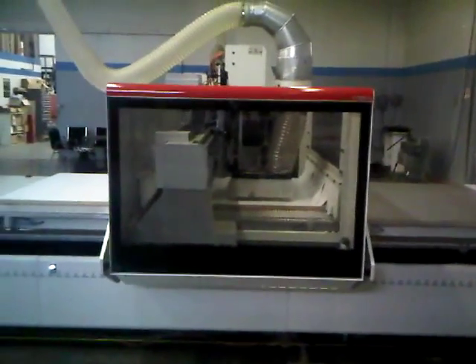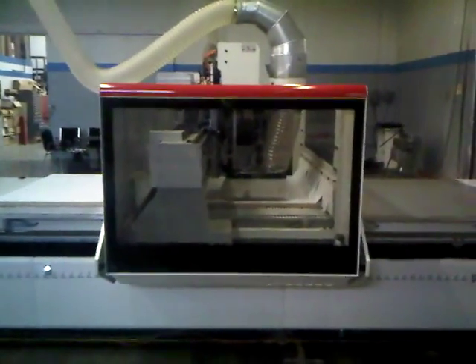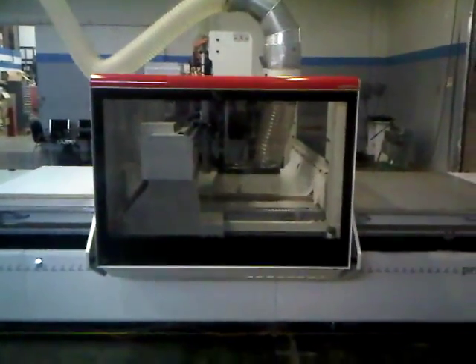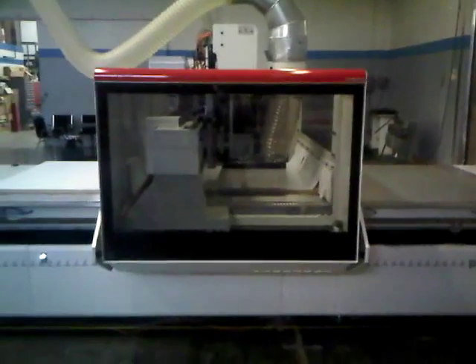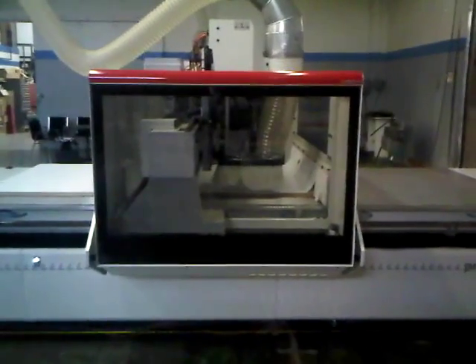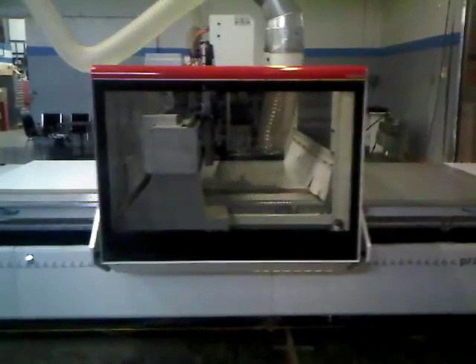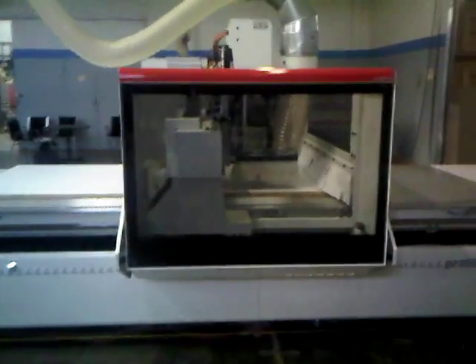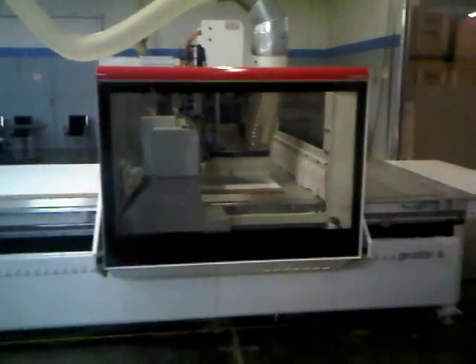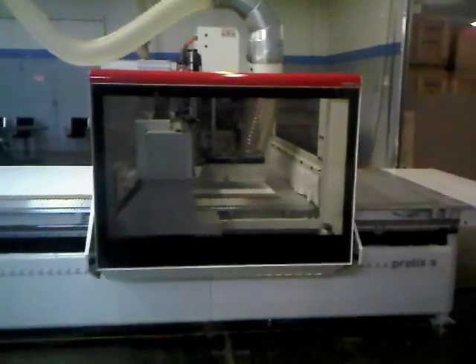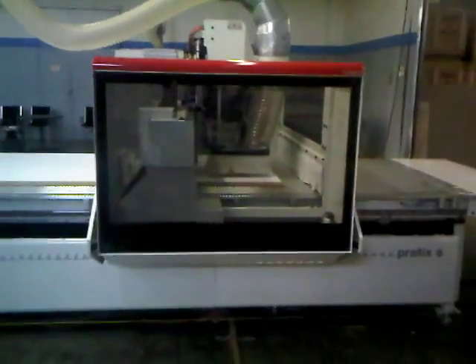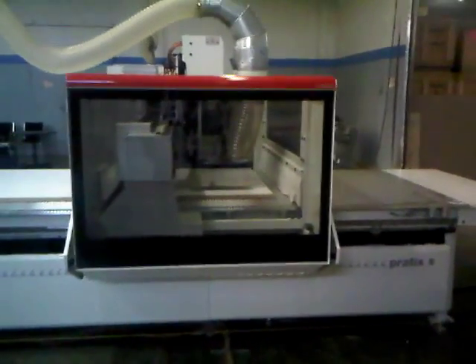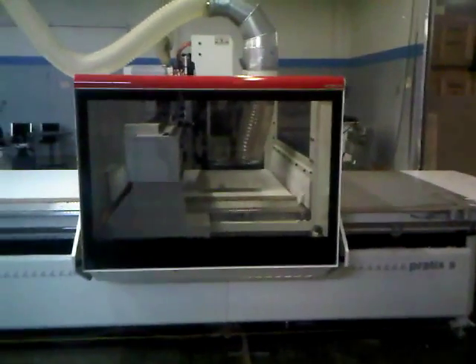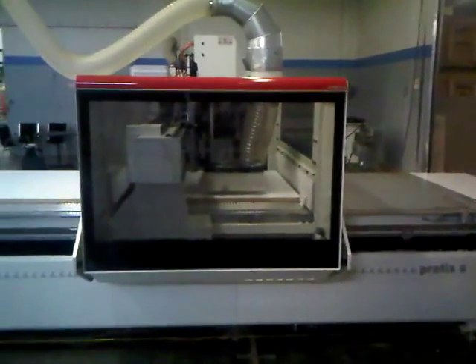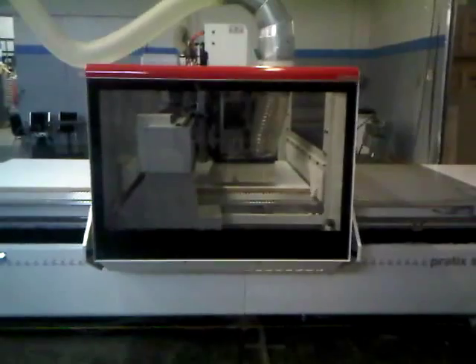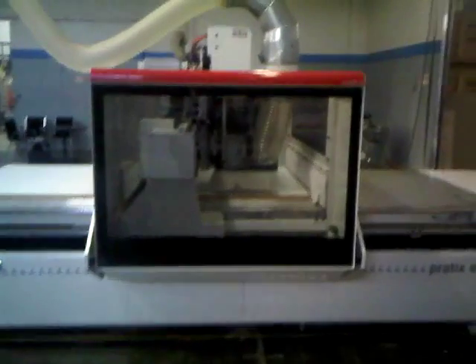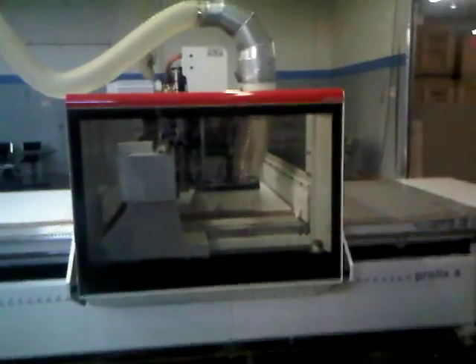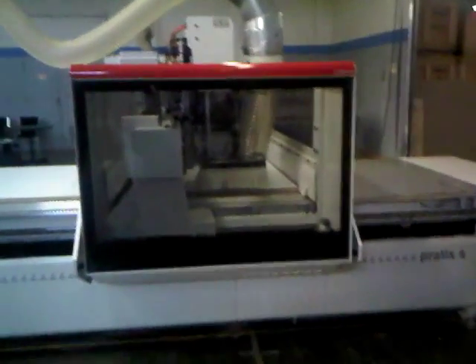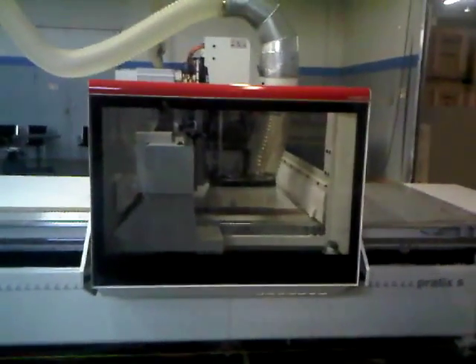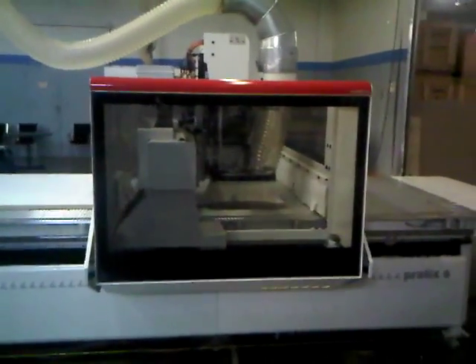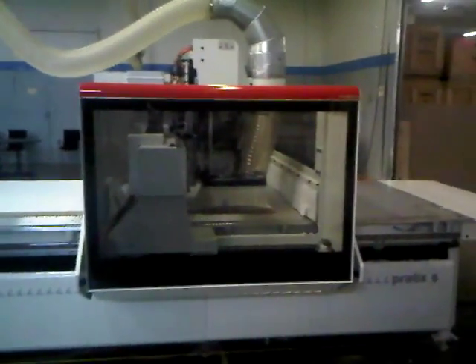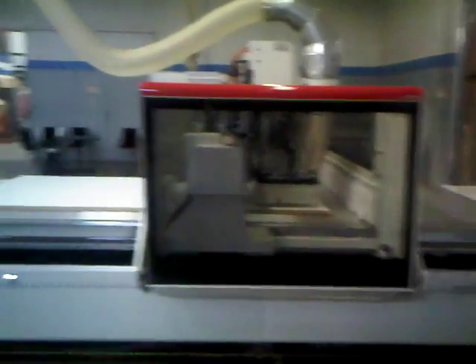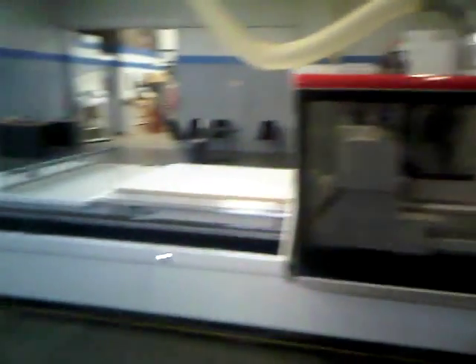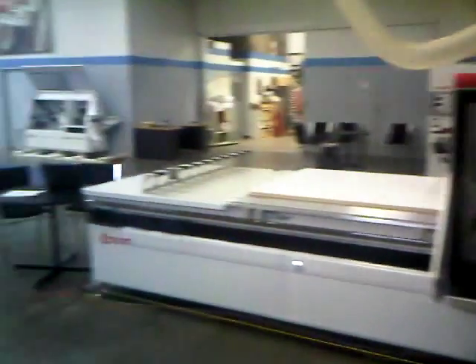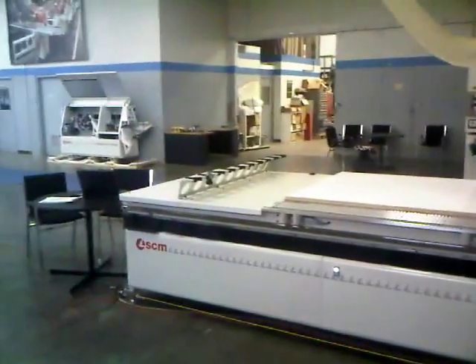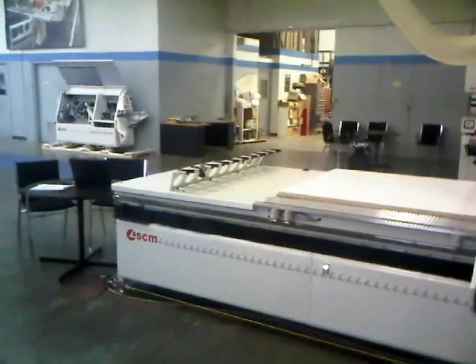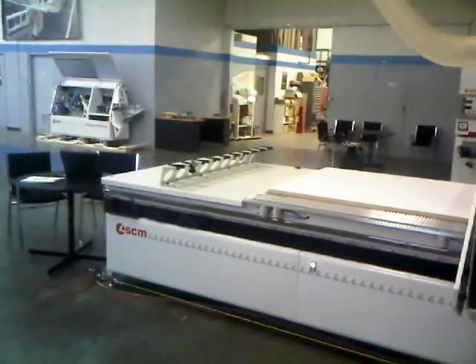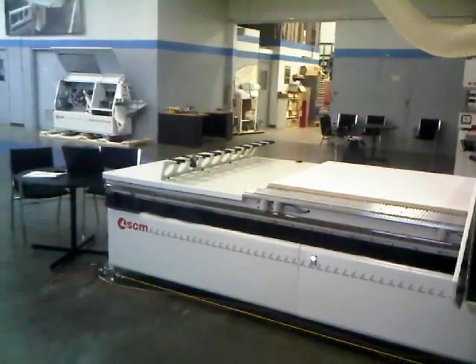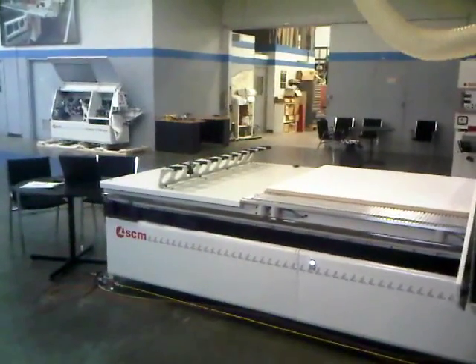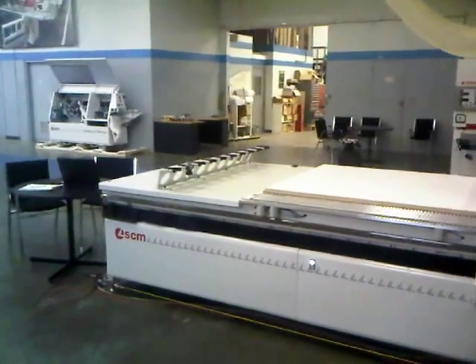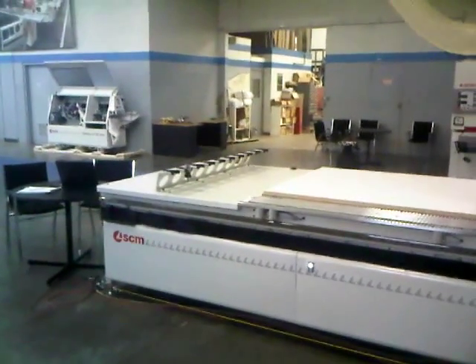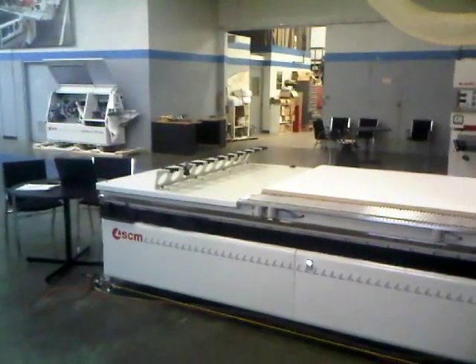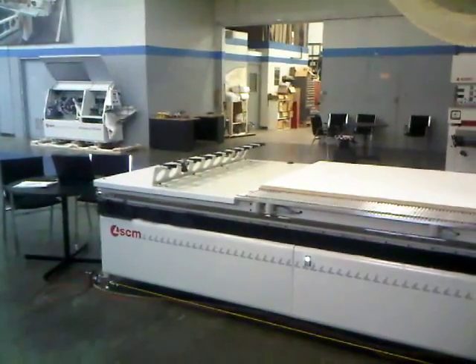It has rack and pinion in both the X axis and Y axis of the machine, and a ball screw in the Z. The machine also comes standard with a 10-position tool changer on the 5 by 12 version.